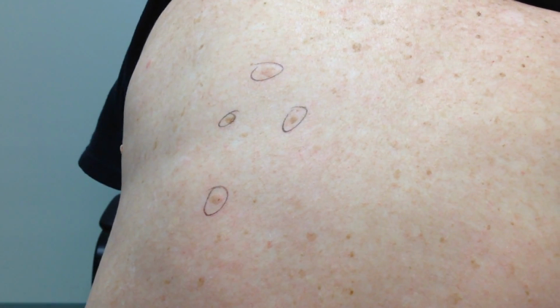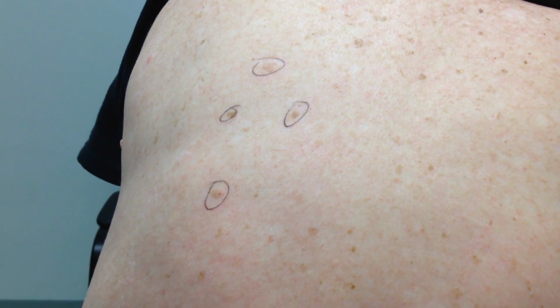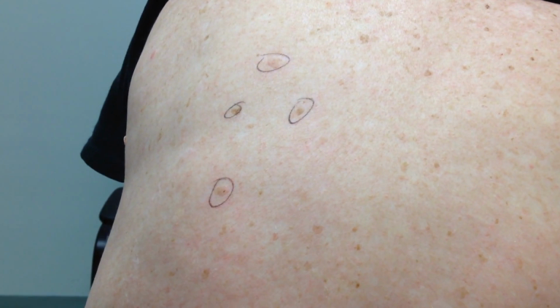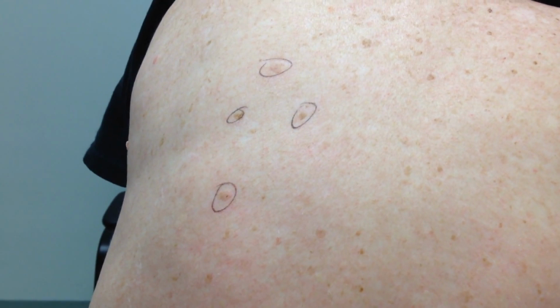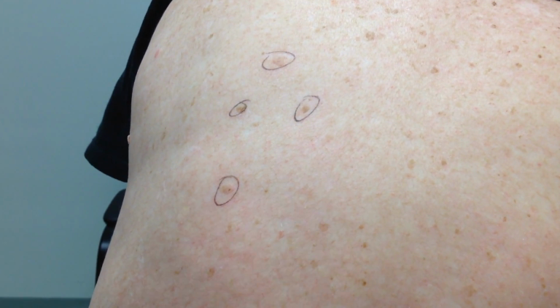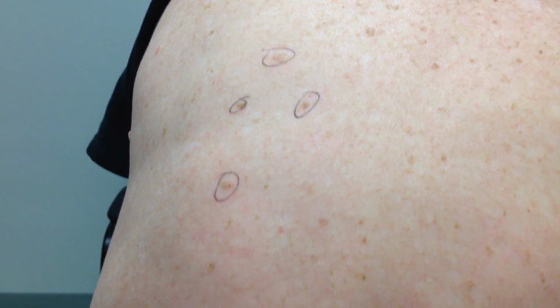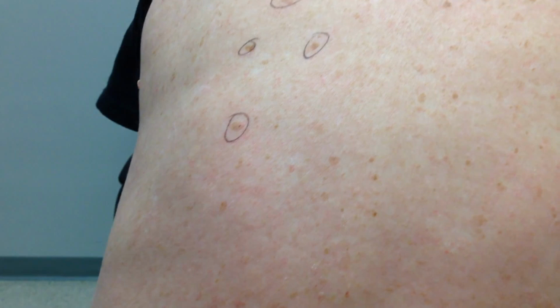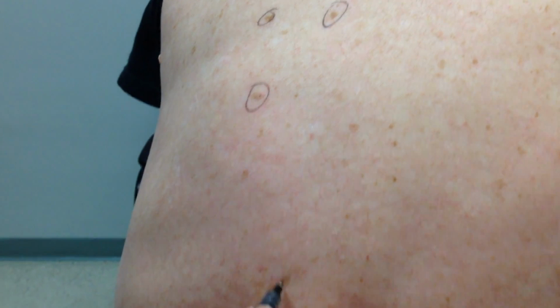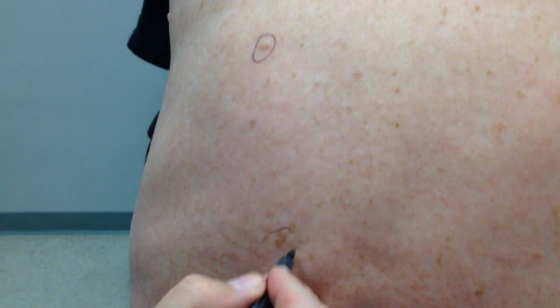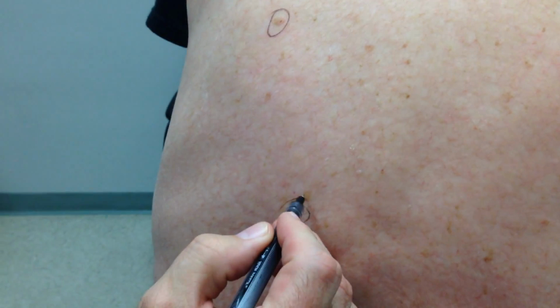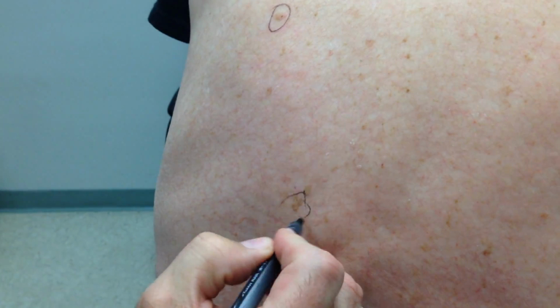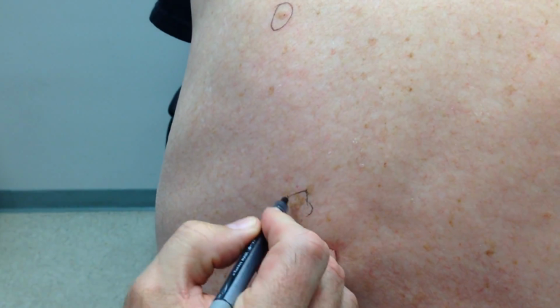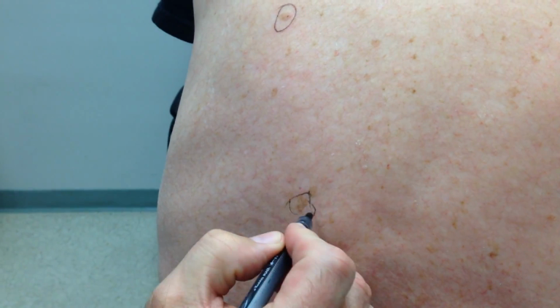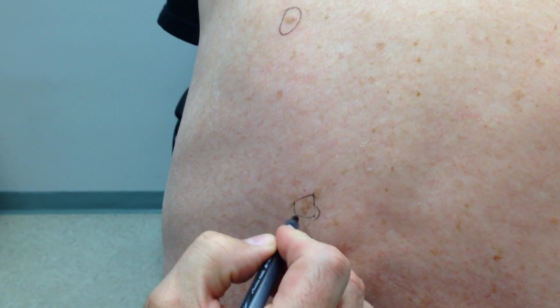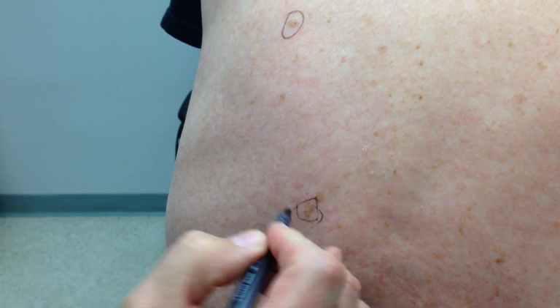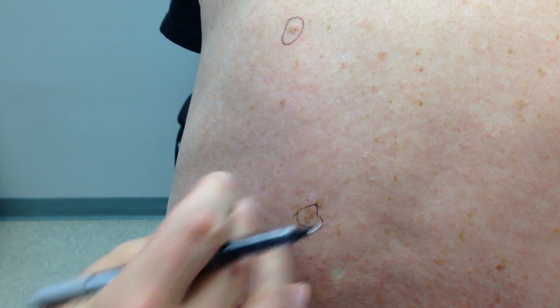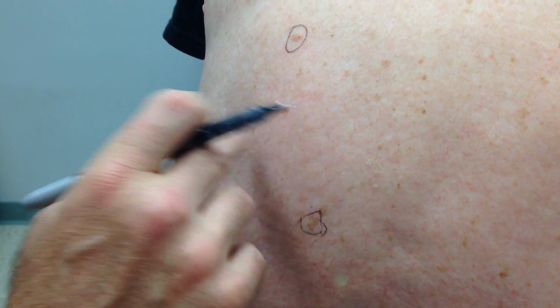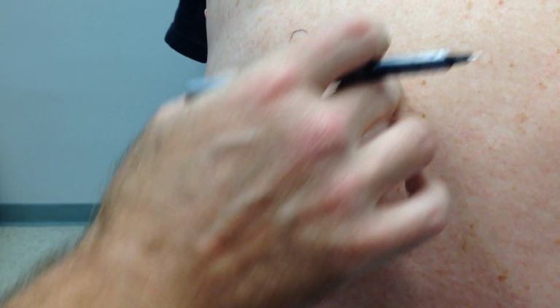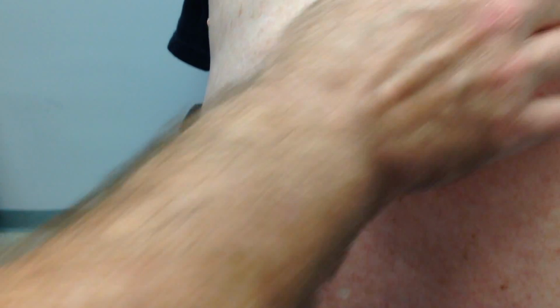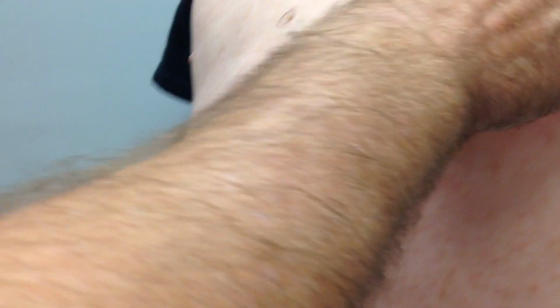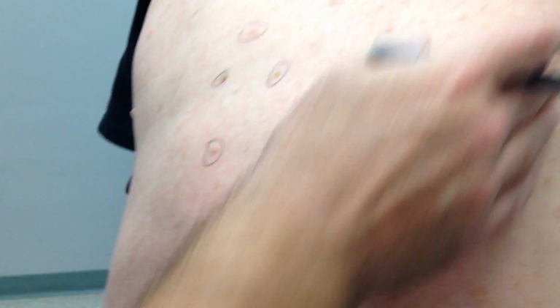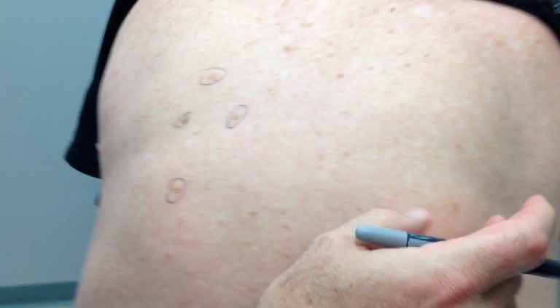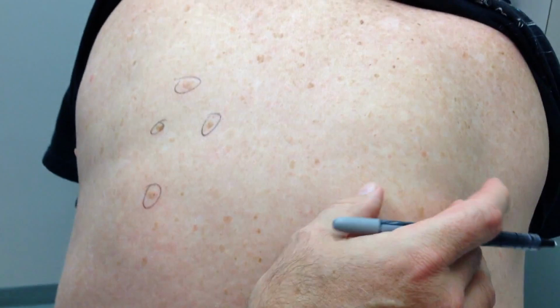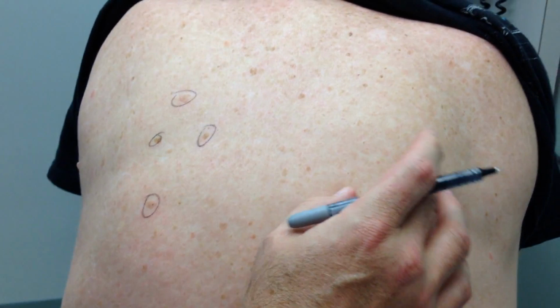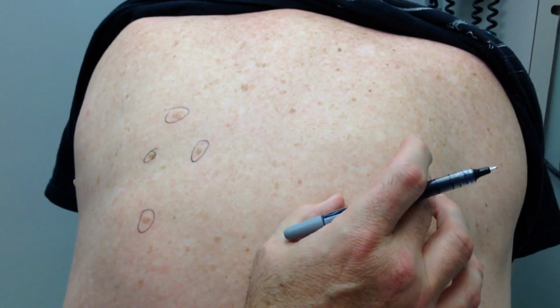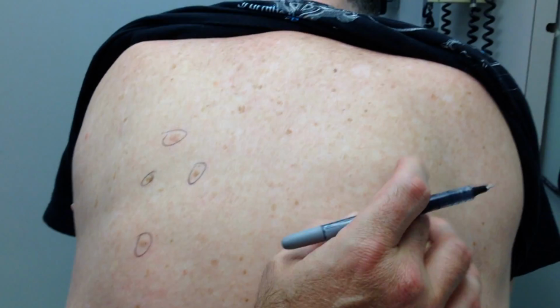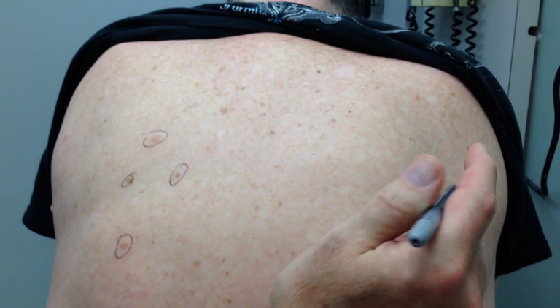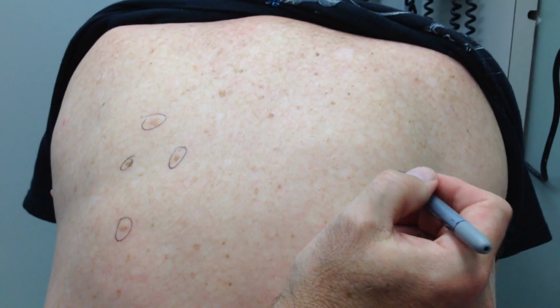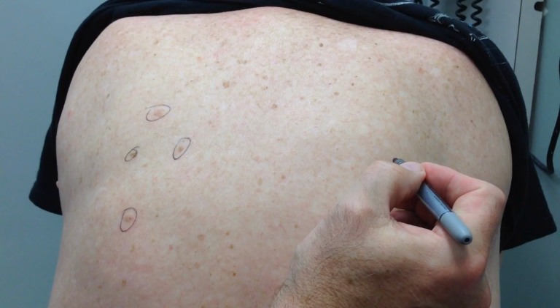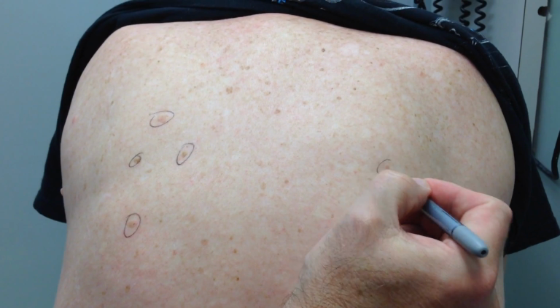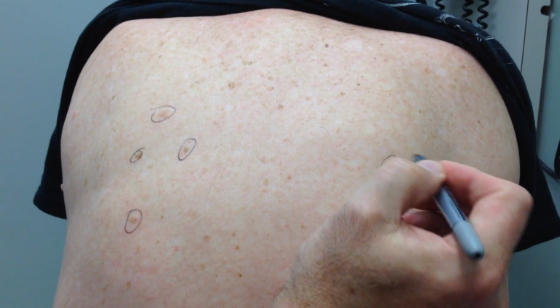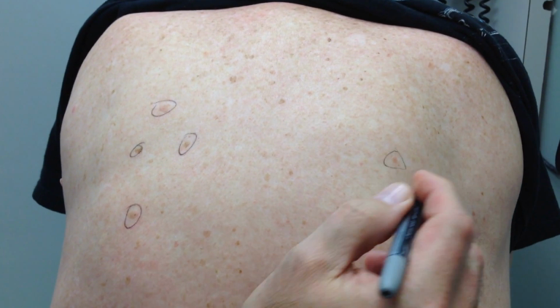We're going to go ahead and treat those — we're going to freeze them. Here's one right here, and we have a lot of them. We're not going to take them all off; we'll take some of the worst off. There's one right there we'll do.